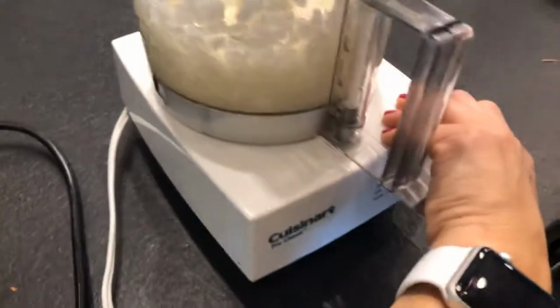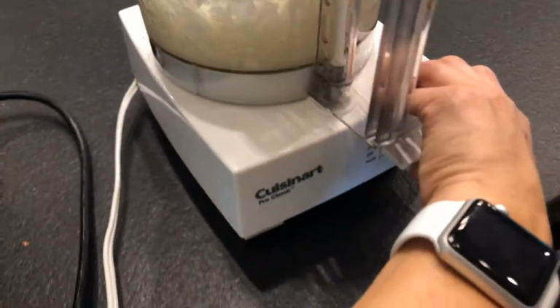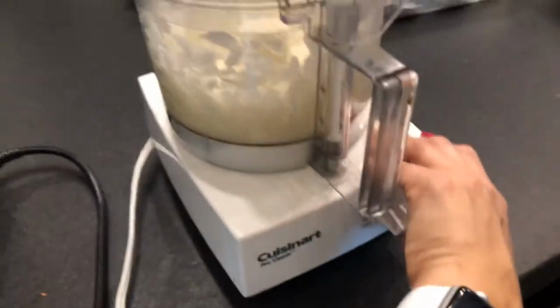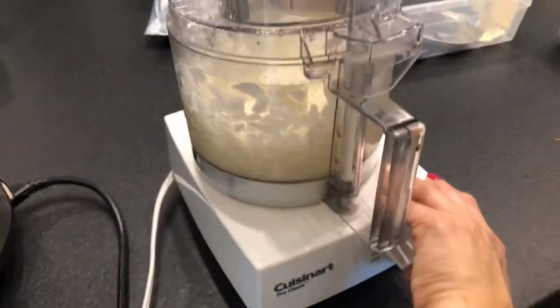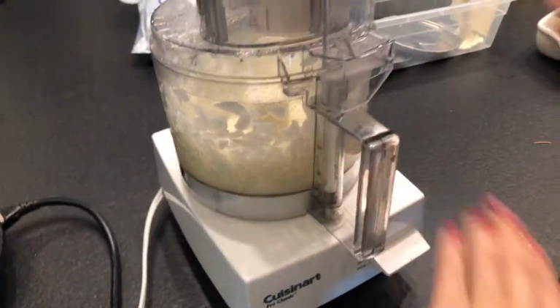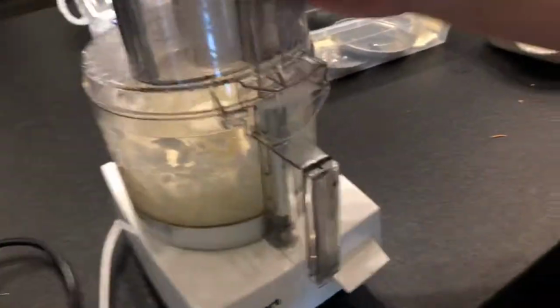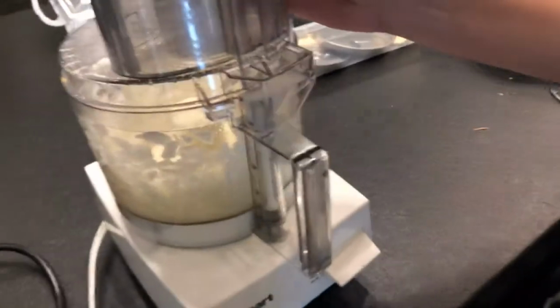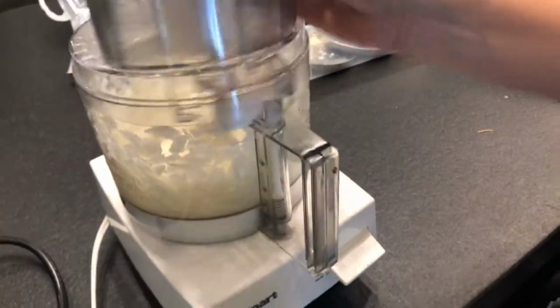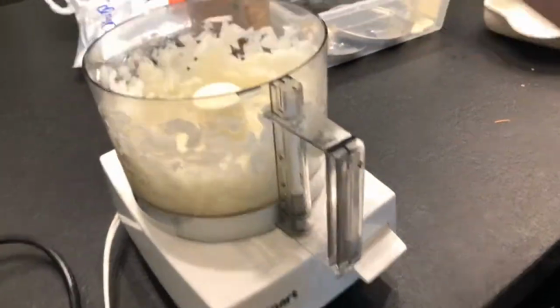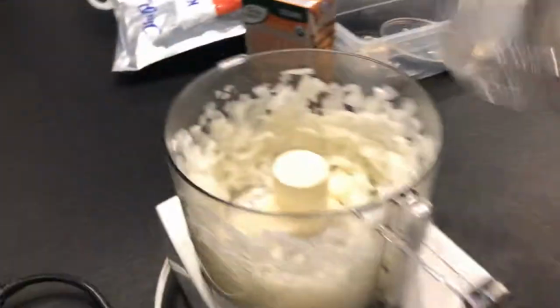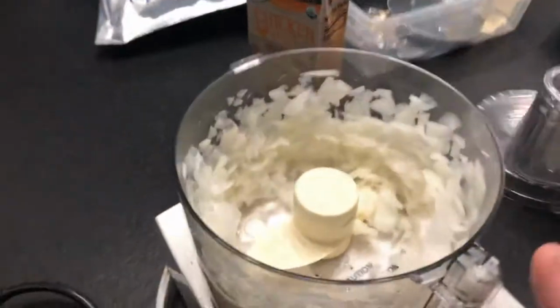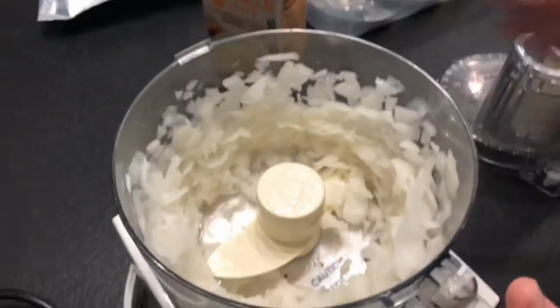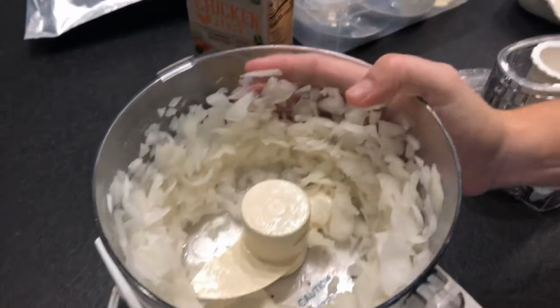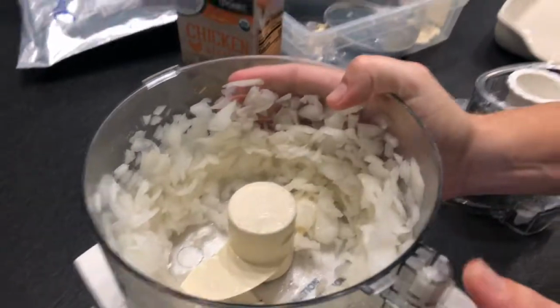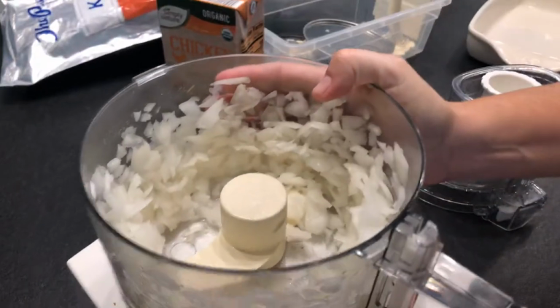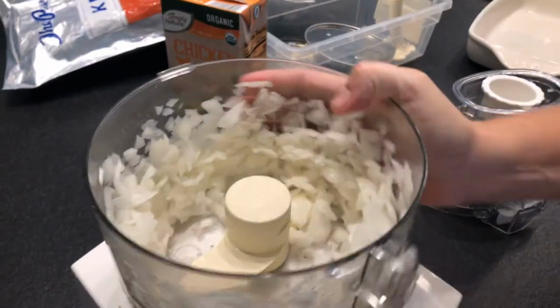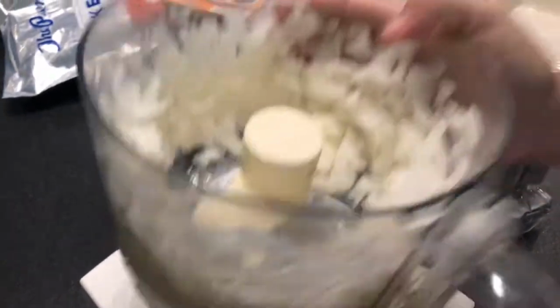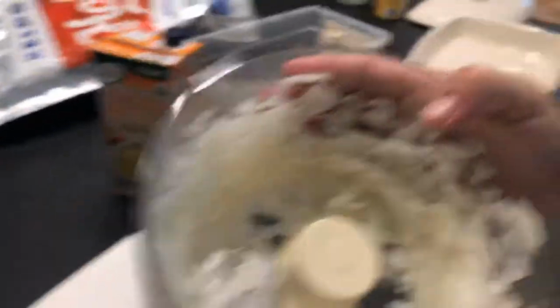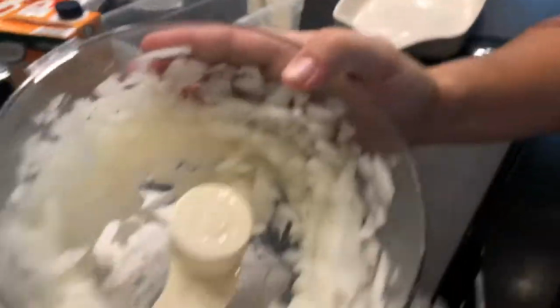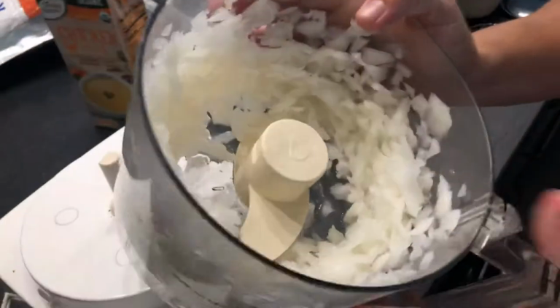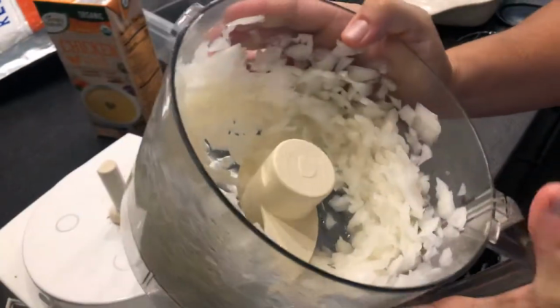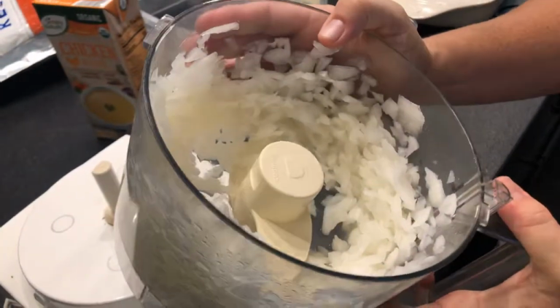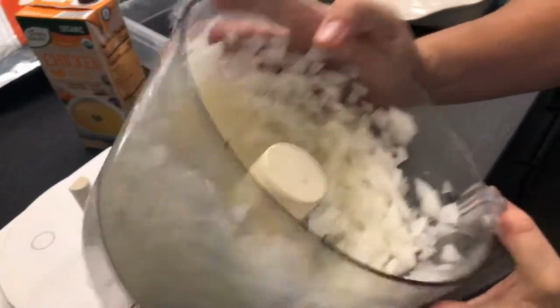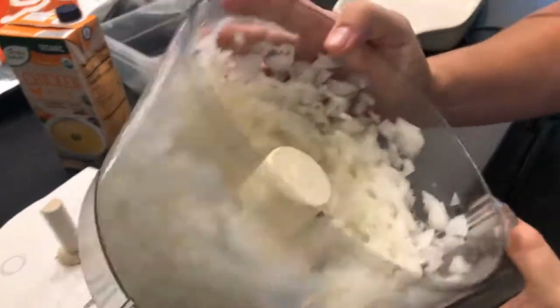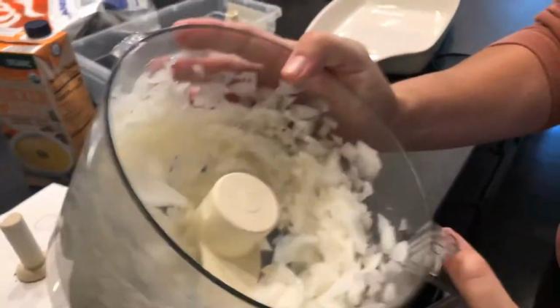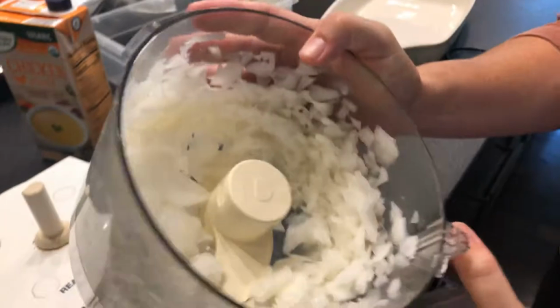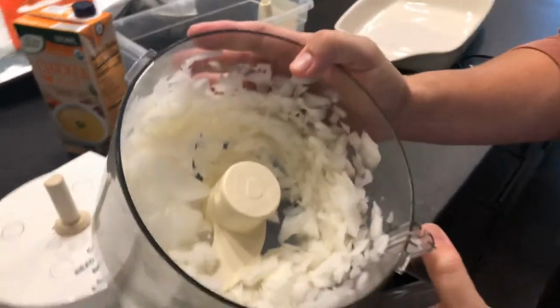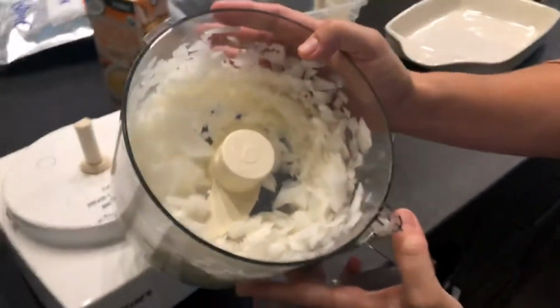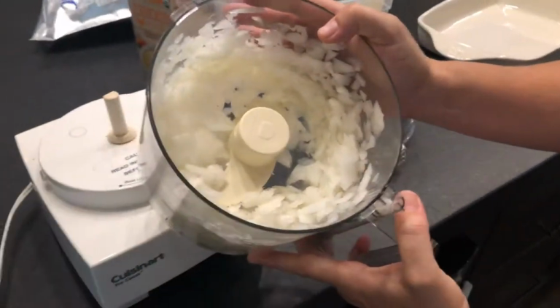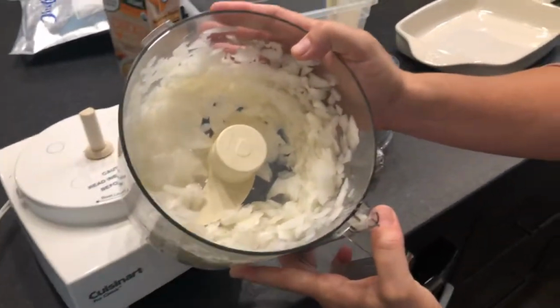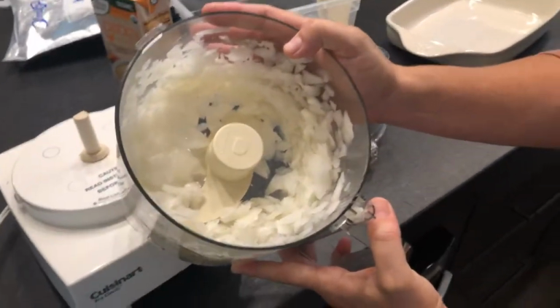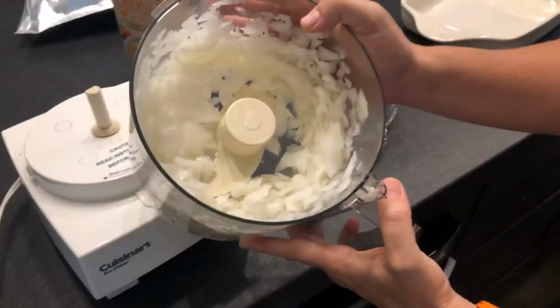So that looks about right. I think we're going to stop — that's about right for what we're using it for. We have some green chili chicken stew casserole coming up, so check back on our channel if you want to see that recipe. Thanks guys.